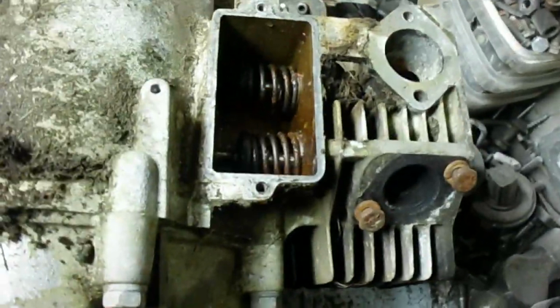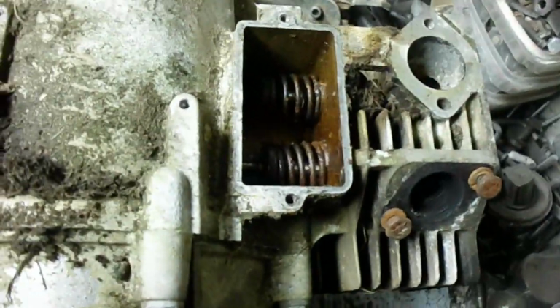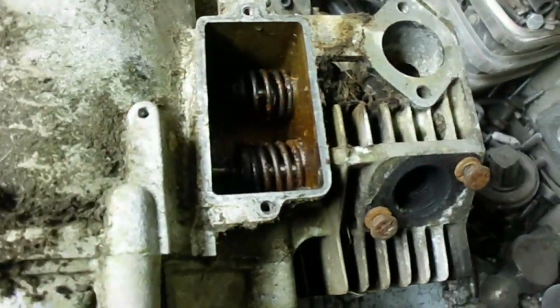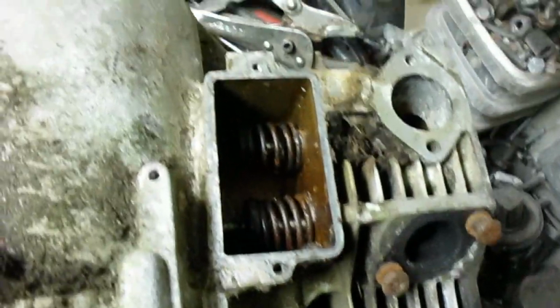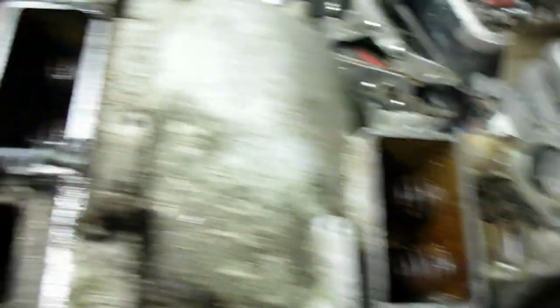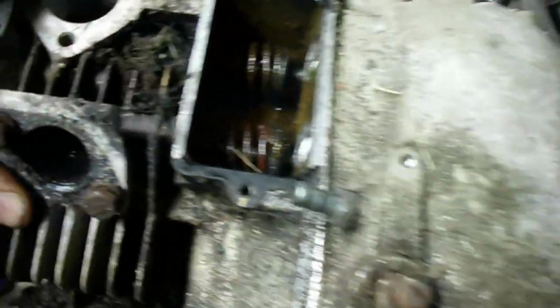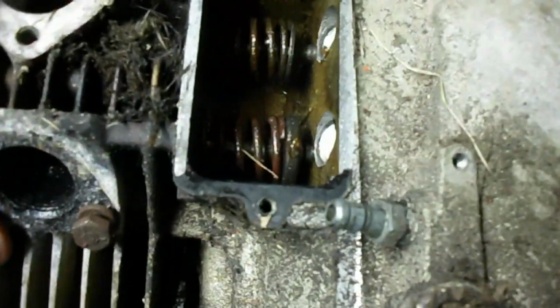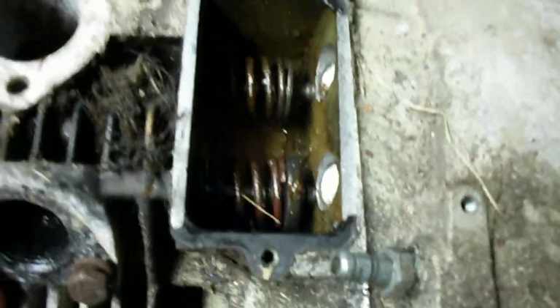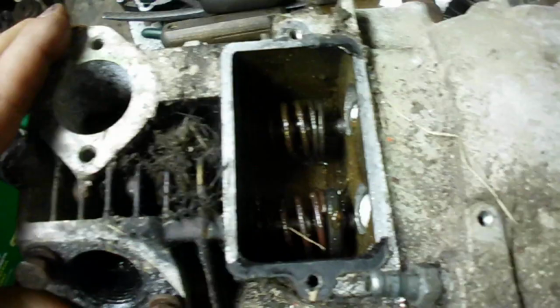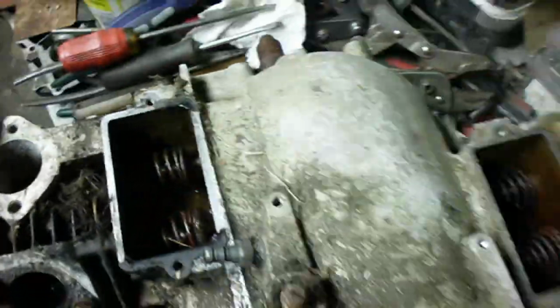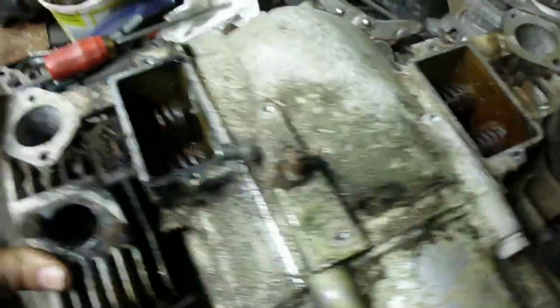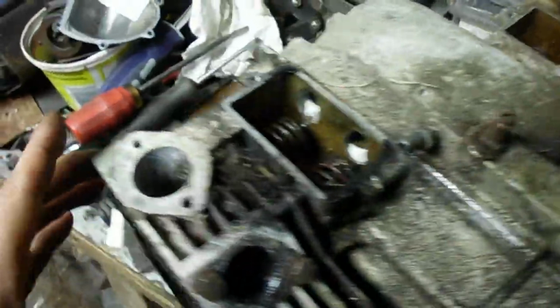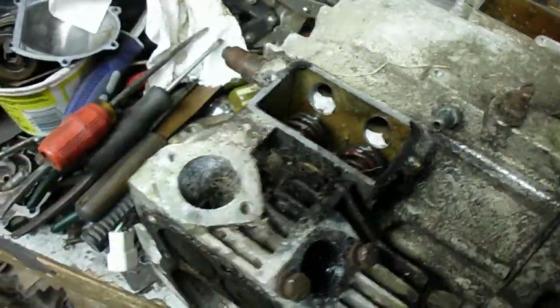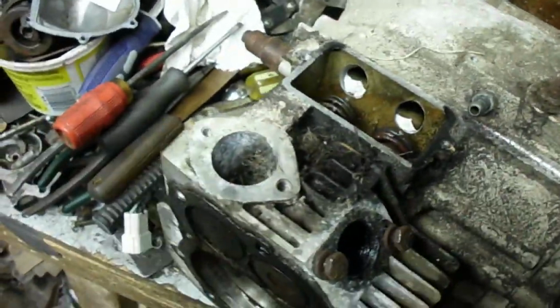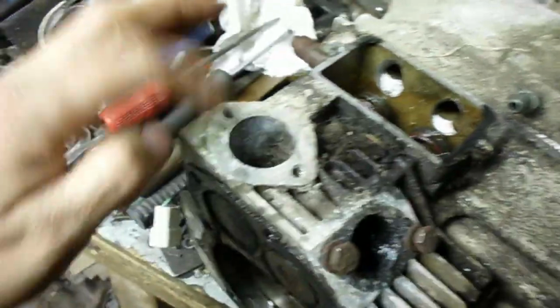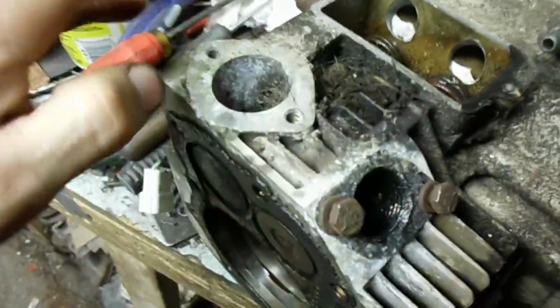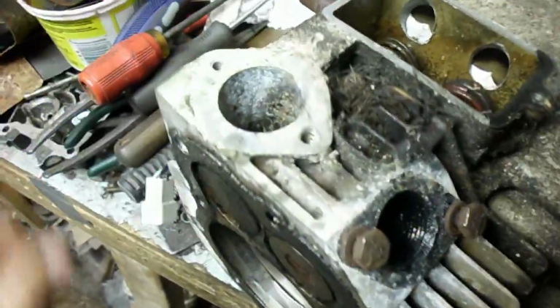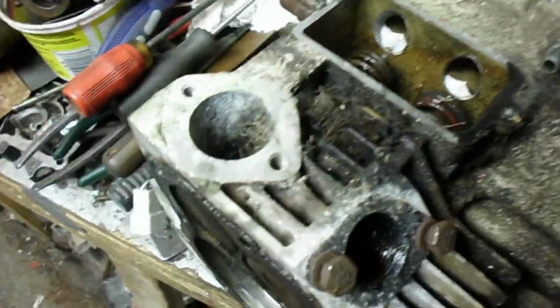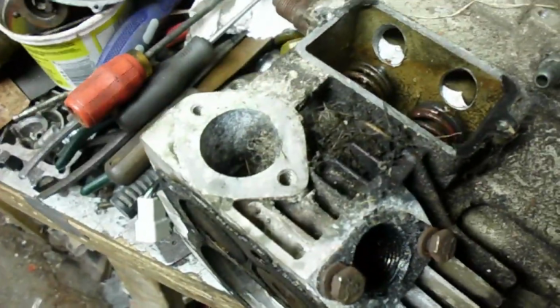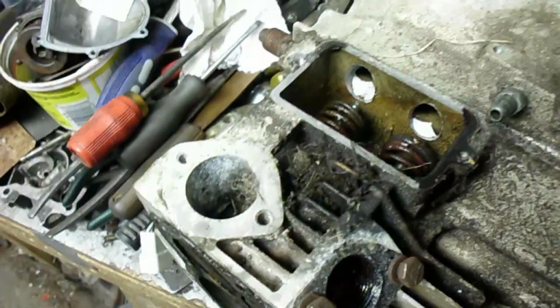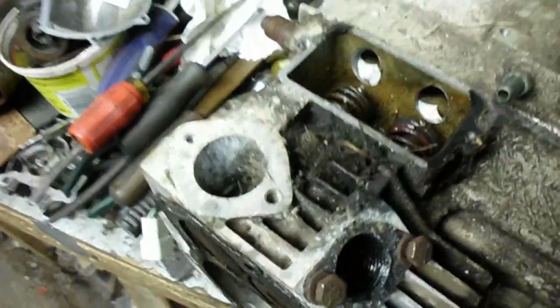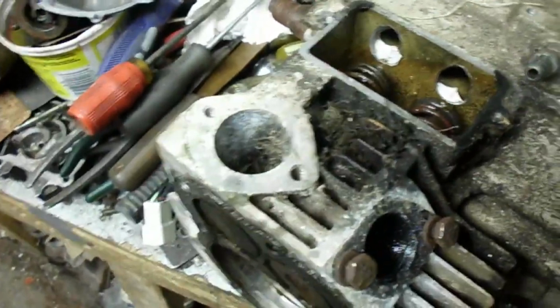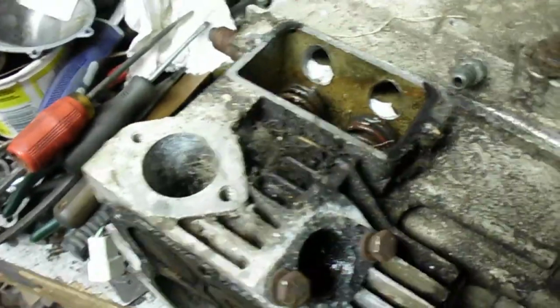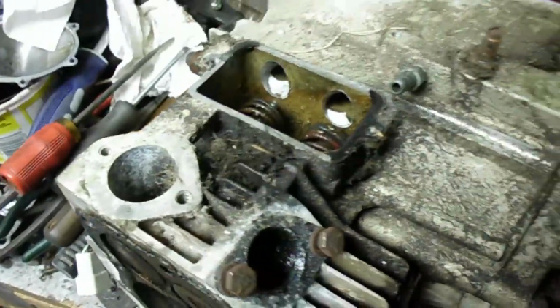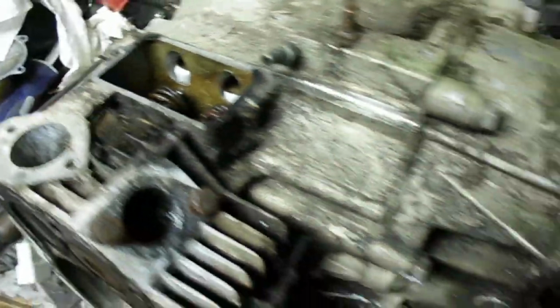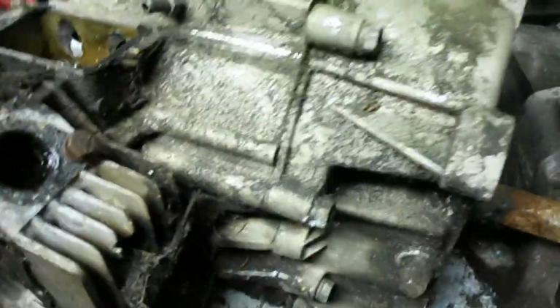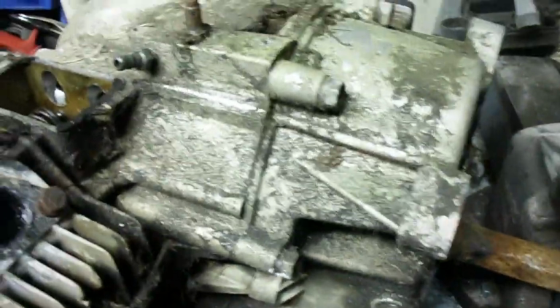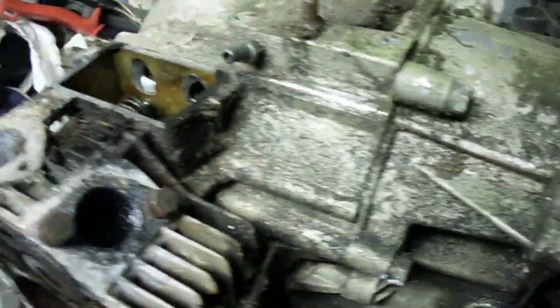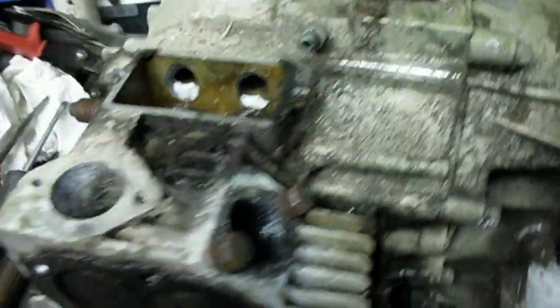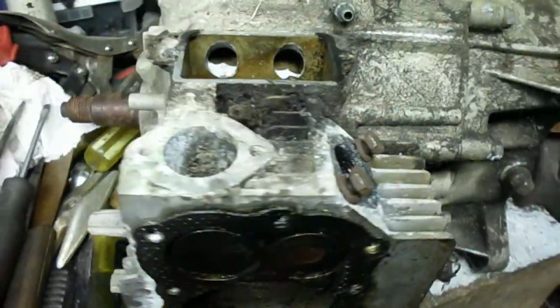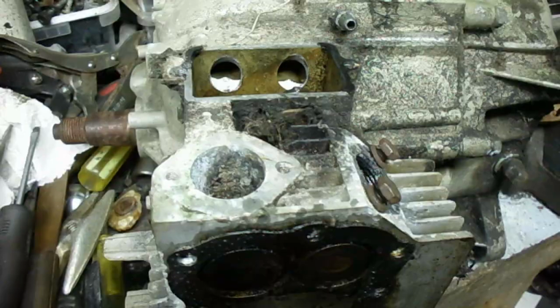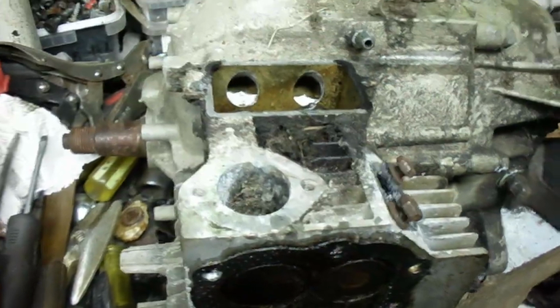It's definitely got water in various parts of it. It was sitting outside with no intake manifold on it, so water got in. But I'm gonna try to un-seize it.